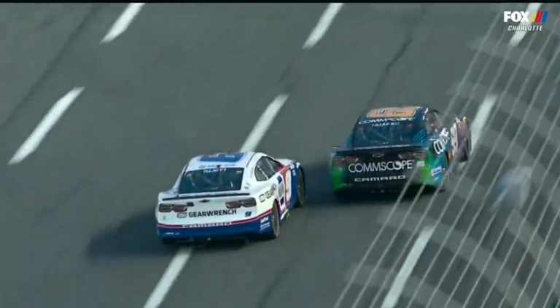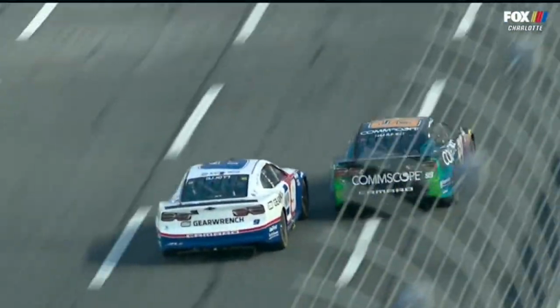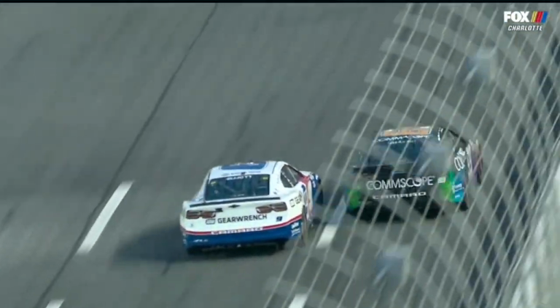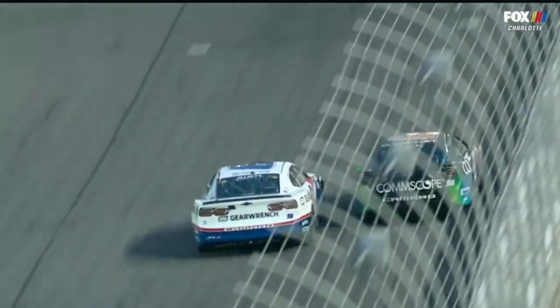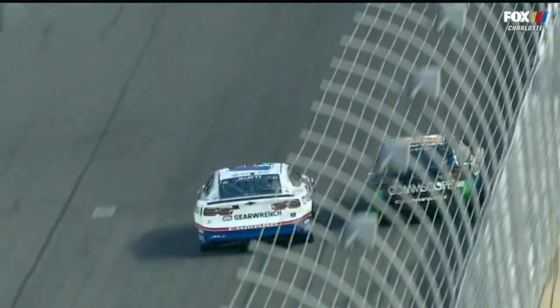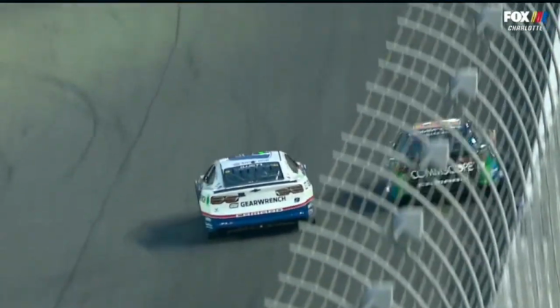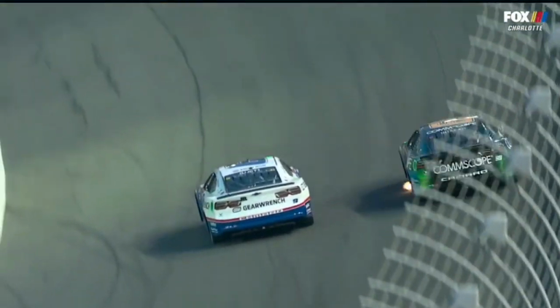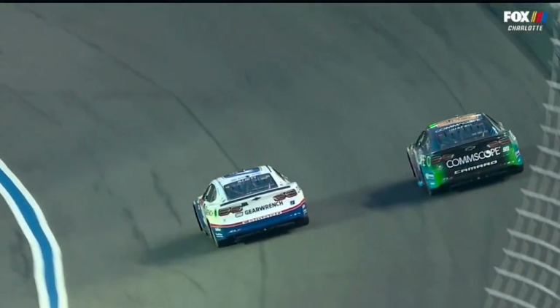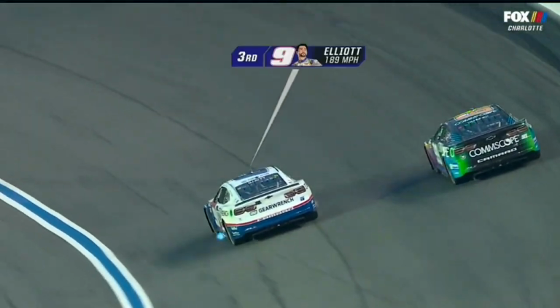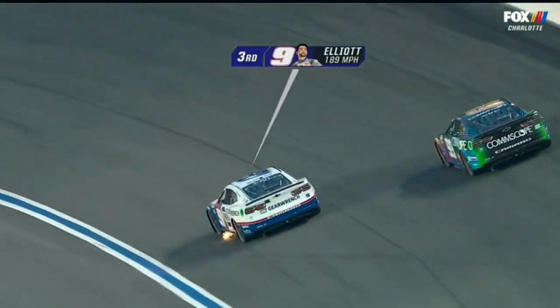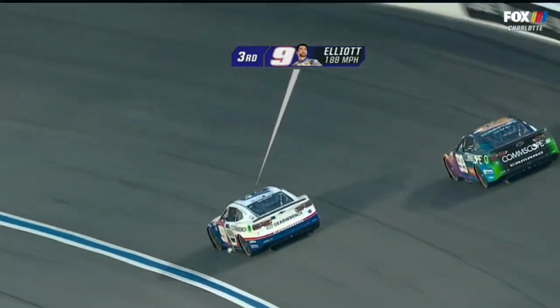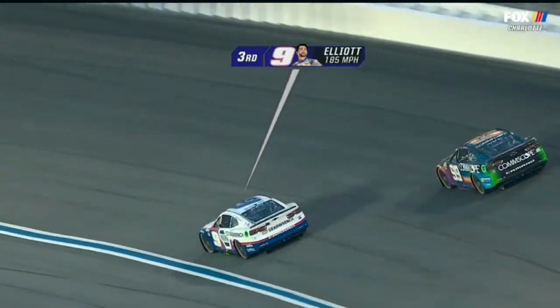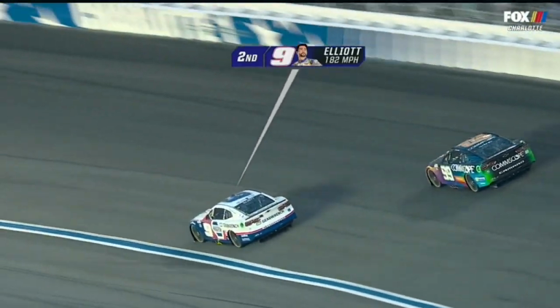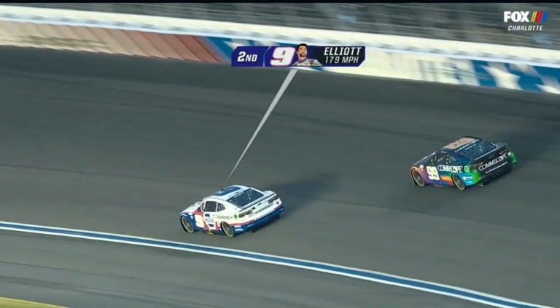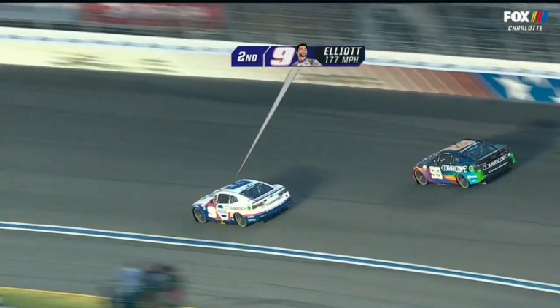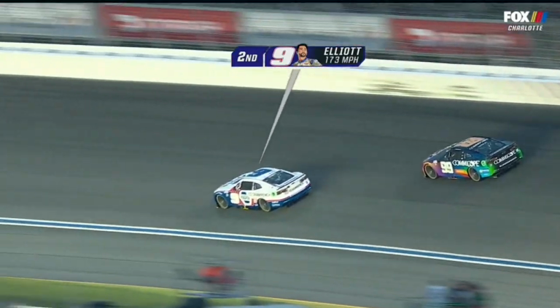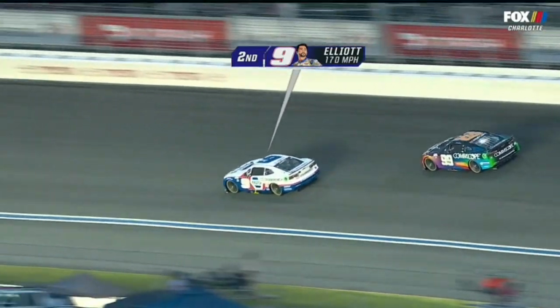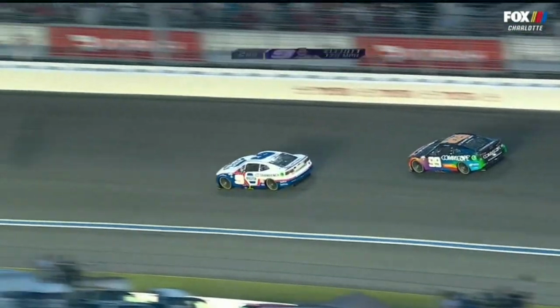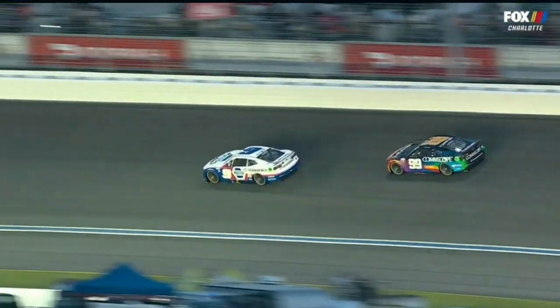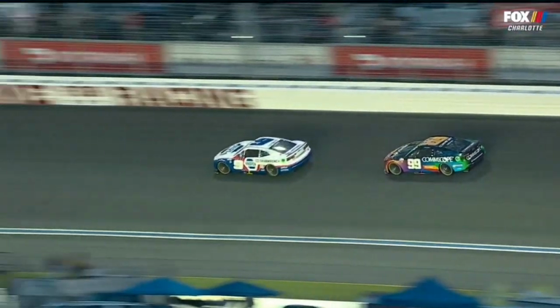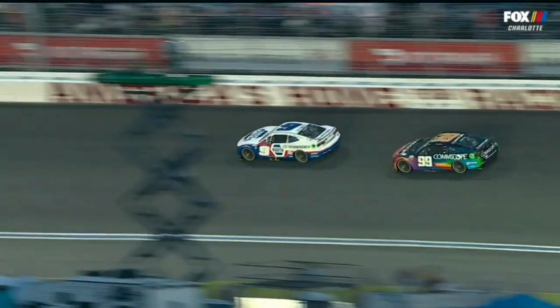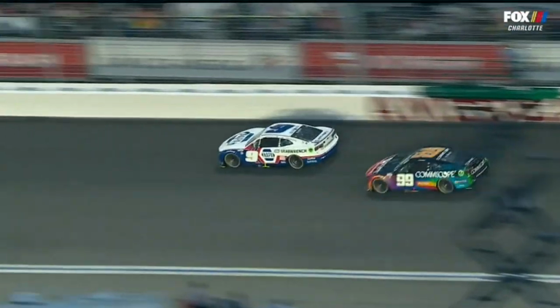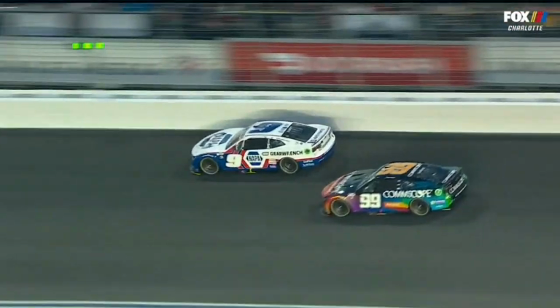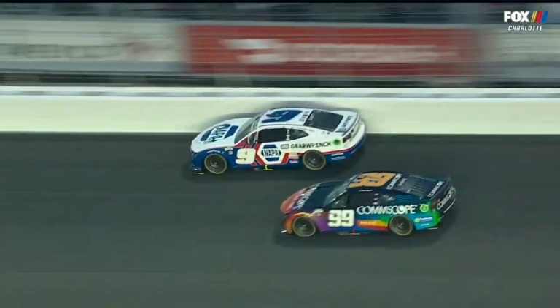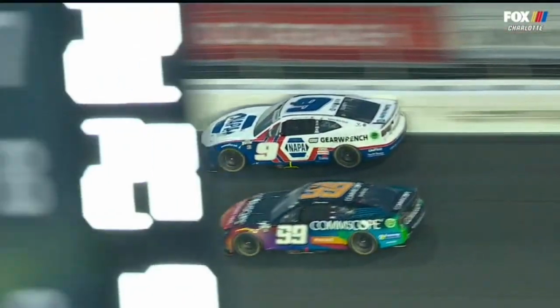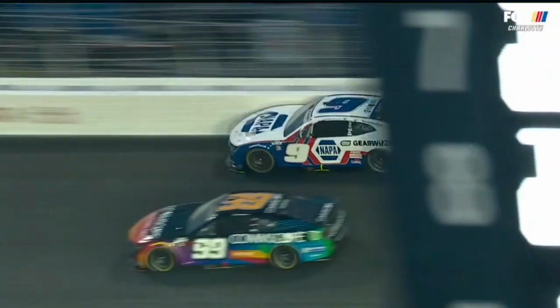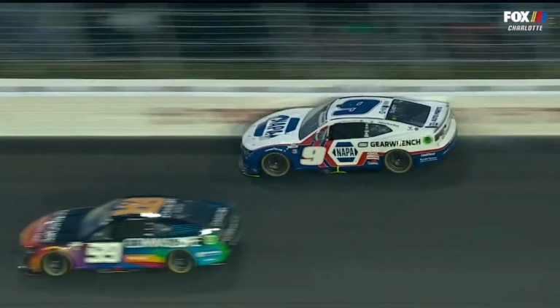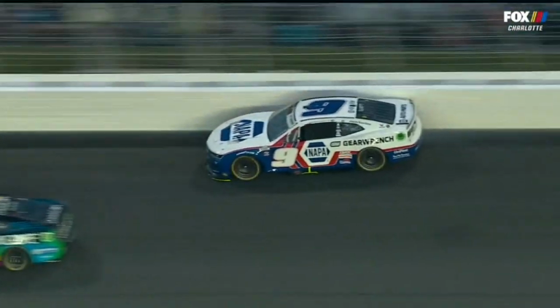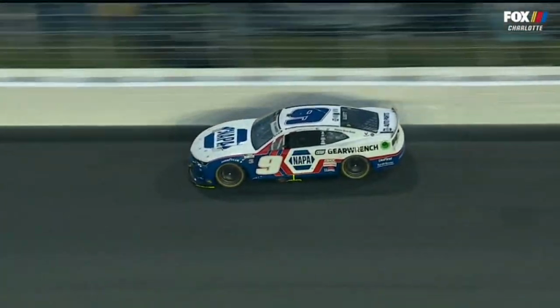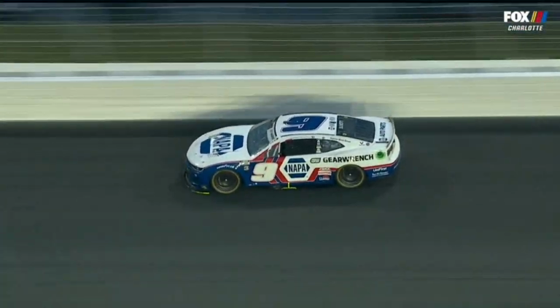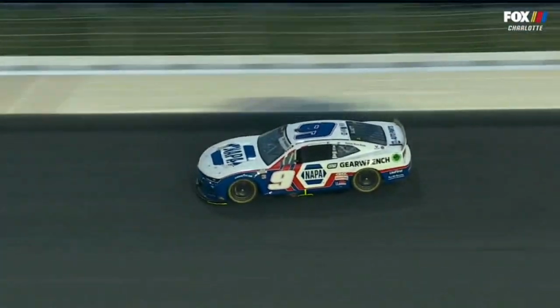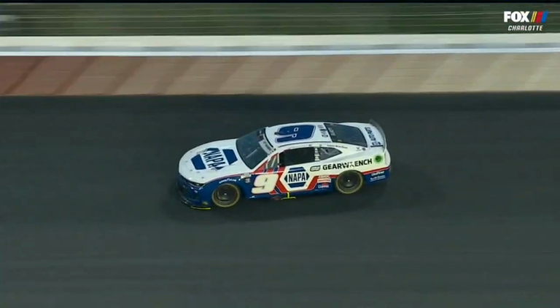Huge run on Suarez on the inside. Goes into the bars. Tried to slide up in front of him. Car gets loose. Woo-hoo. Into the wall it goes.